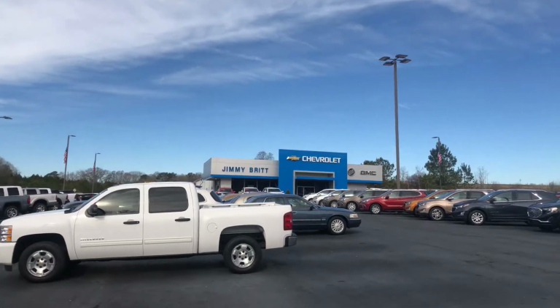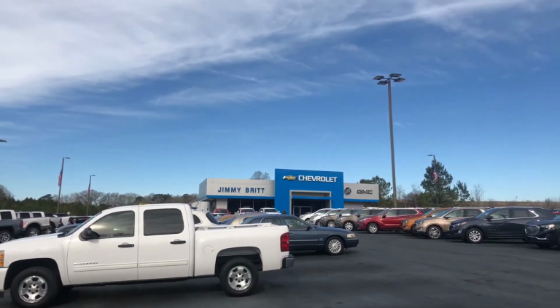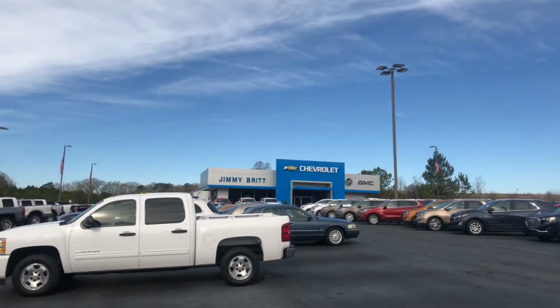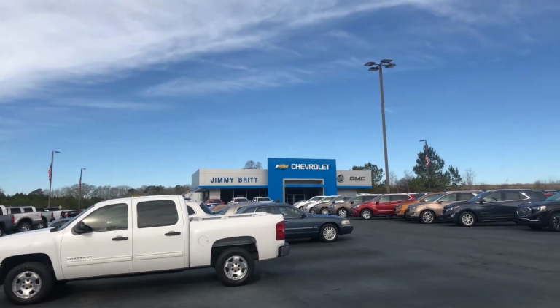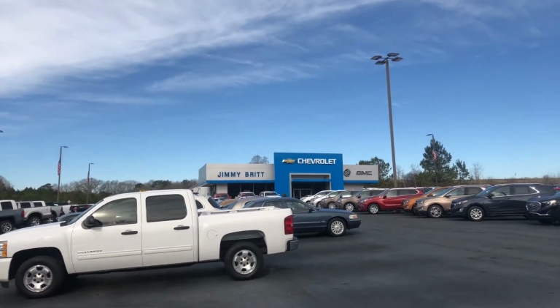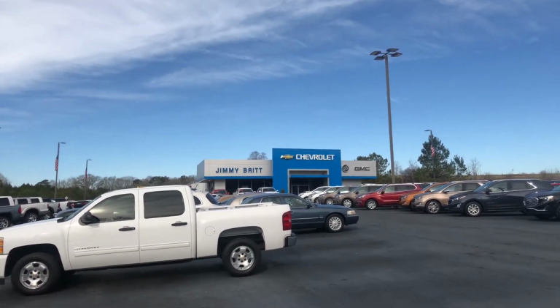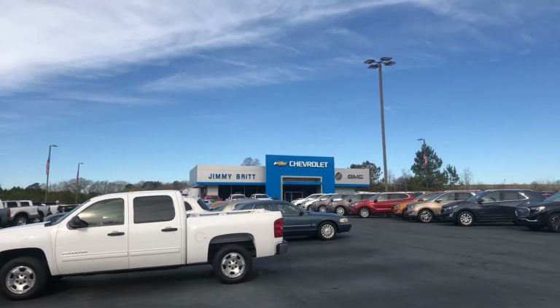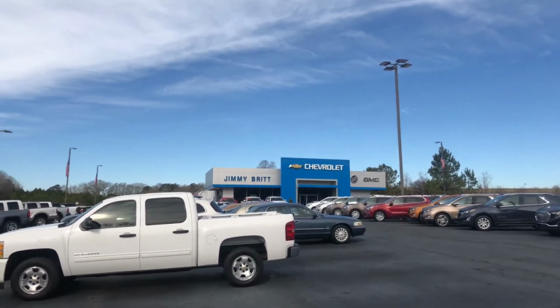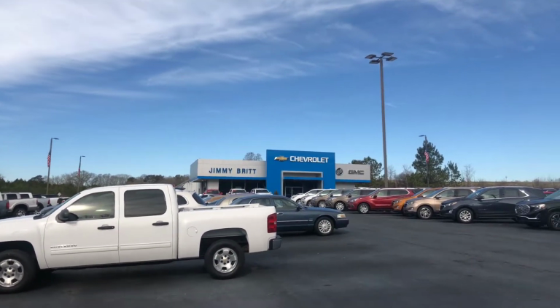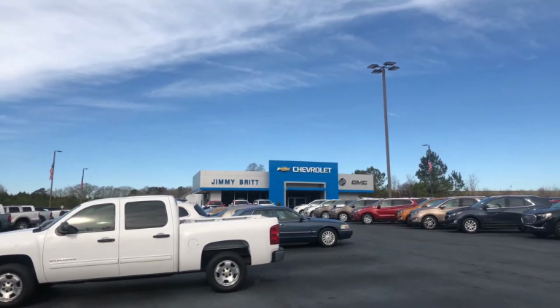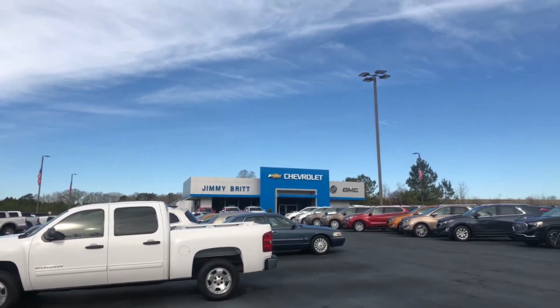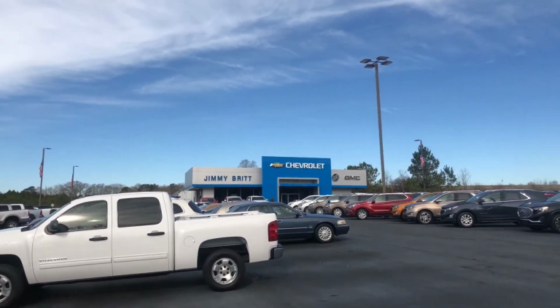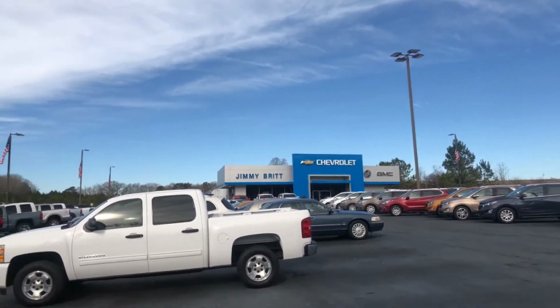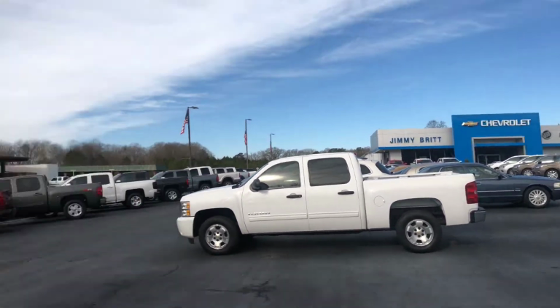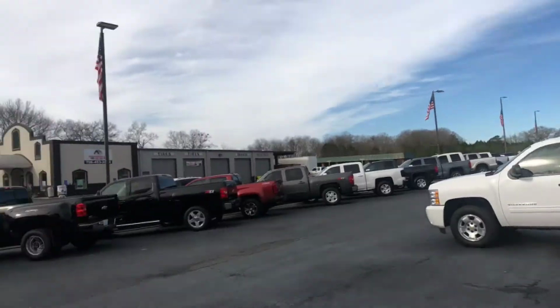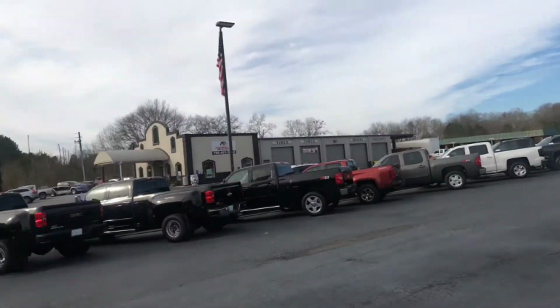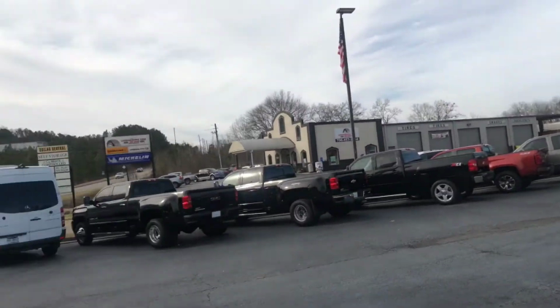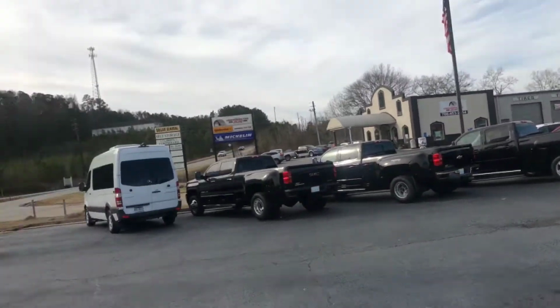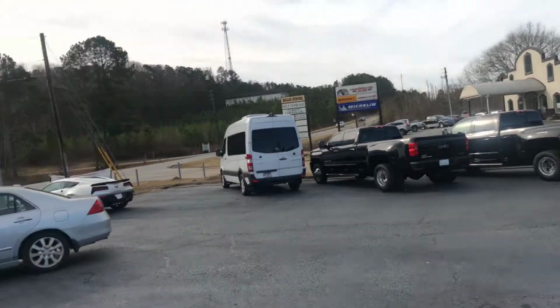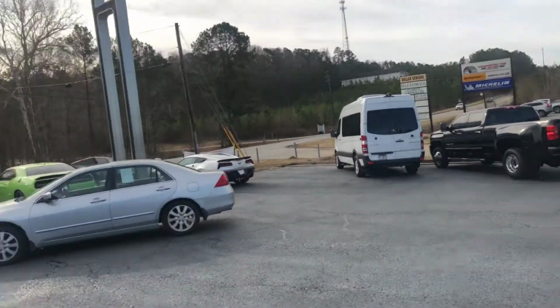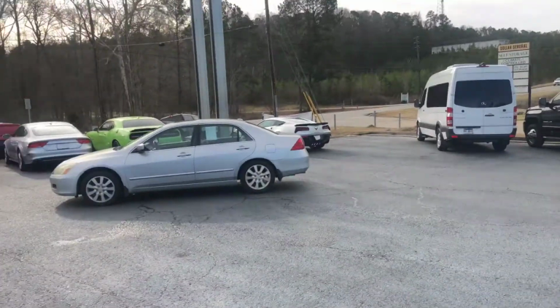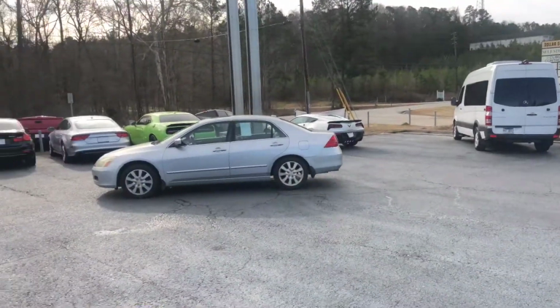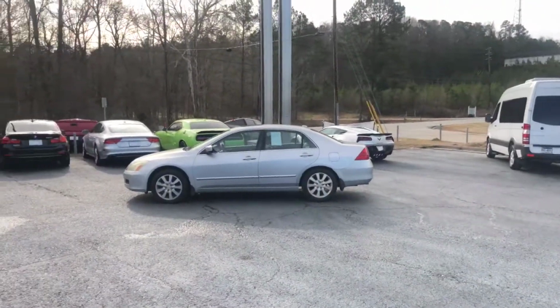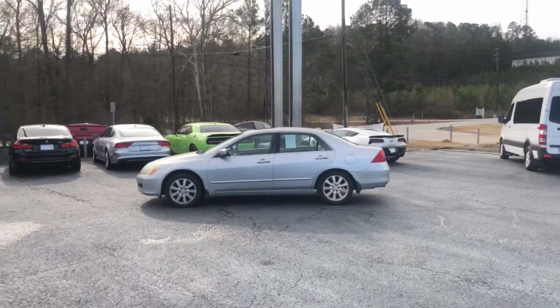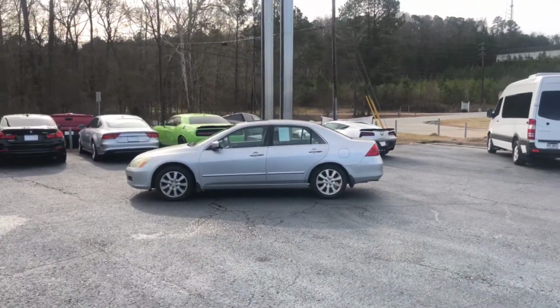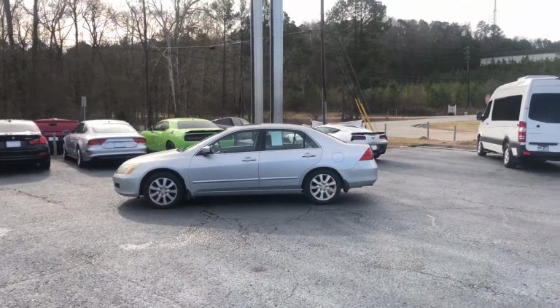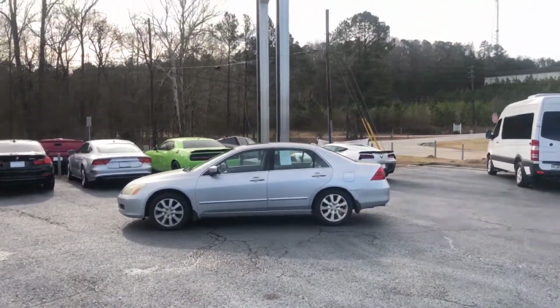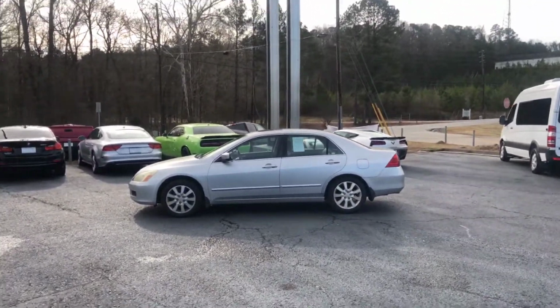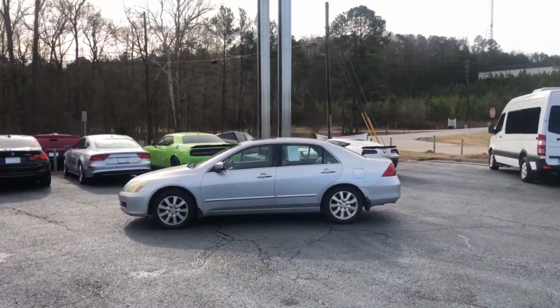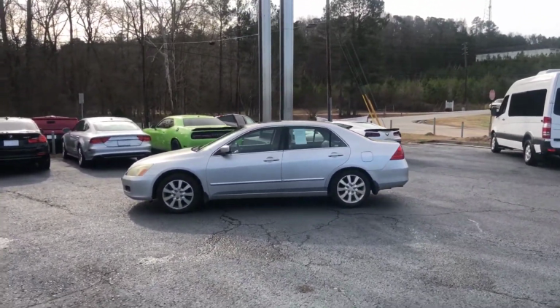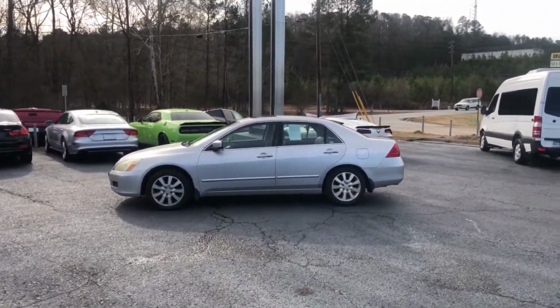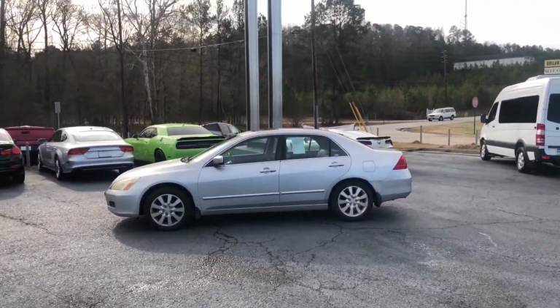Hey Mr. Ernstine, this is Brad here at Jimmy Britt Chevrolet in Greensboro, Georgia. I just want to introduce myself and make you a quick video of this beautiful 2006 Honda Accord.